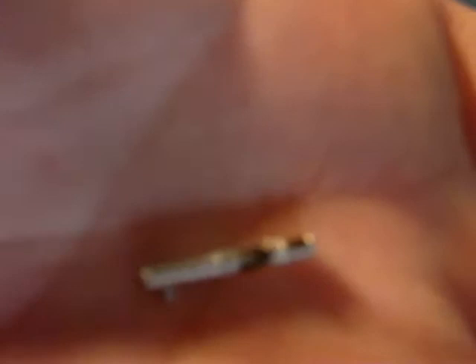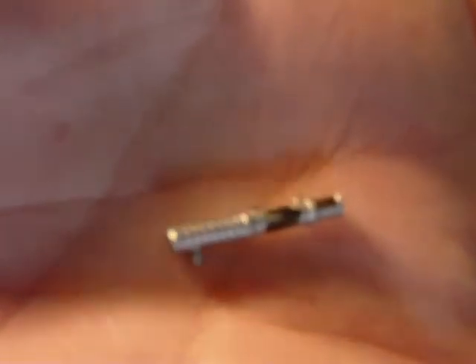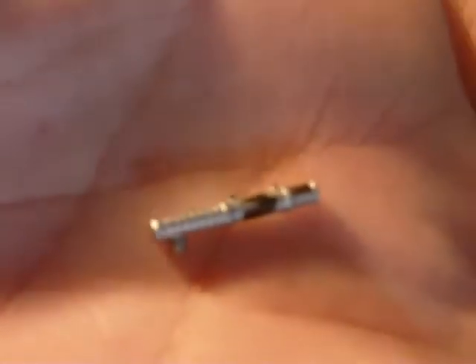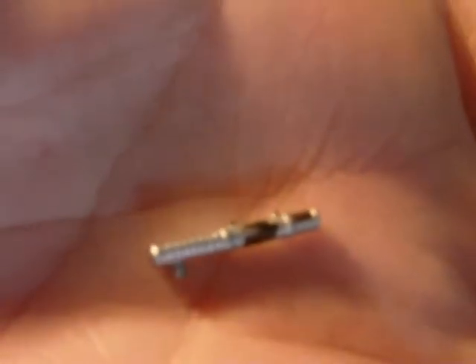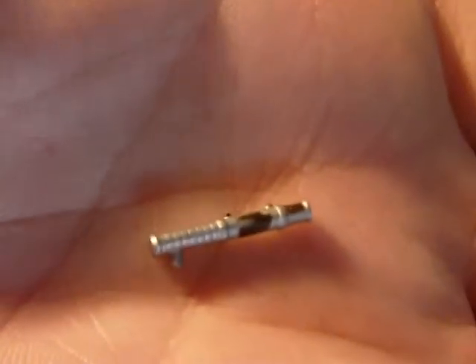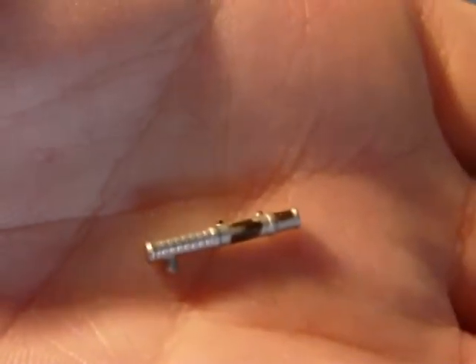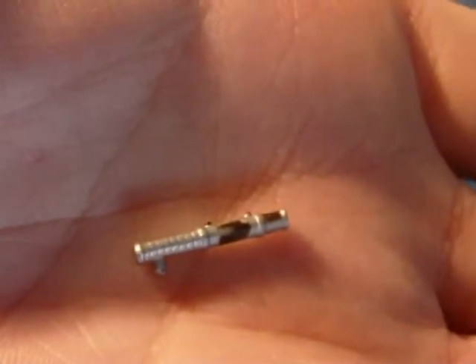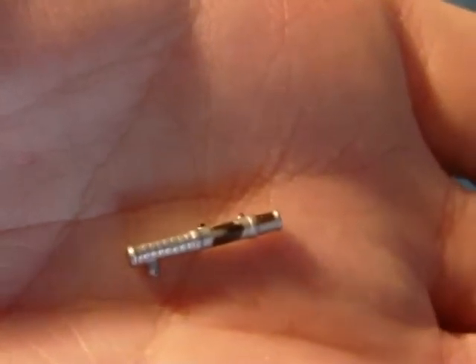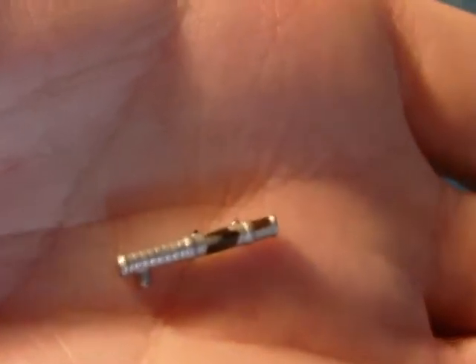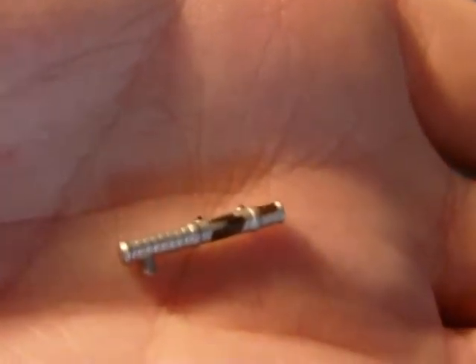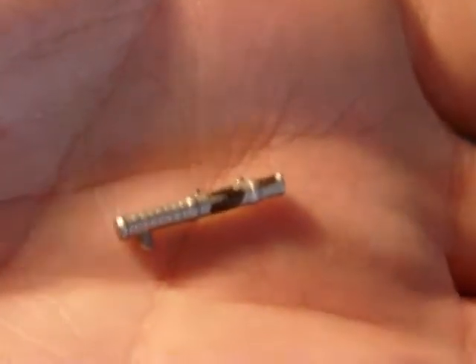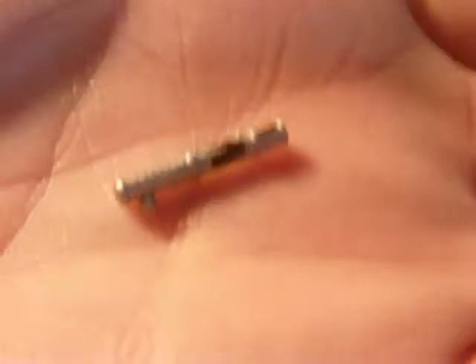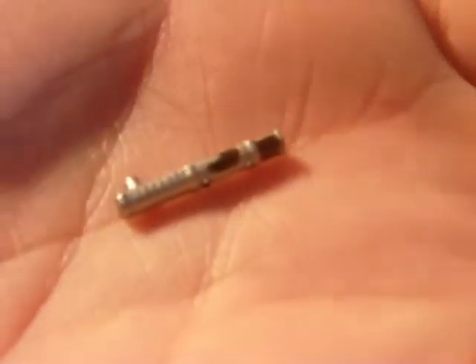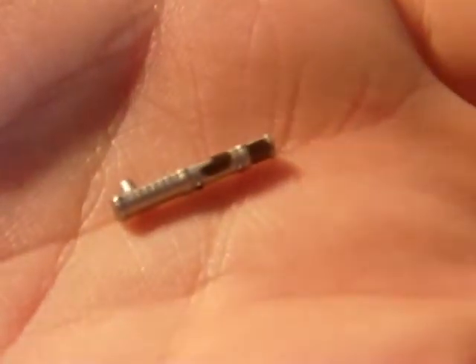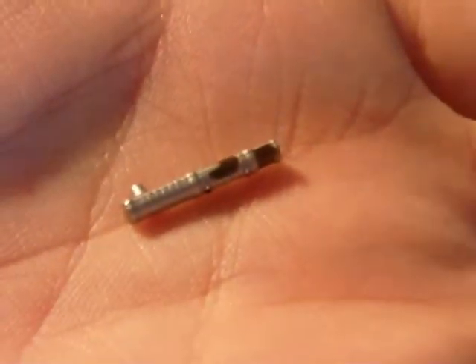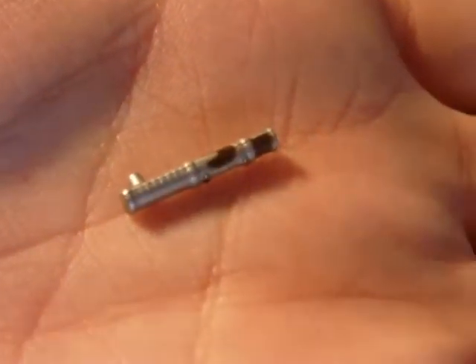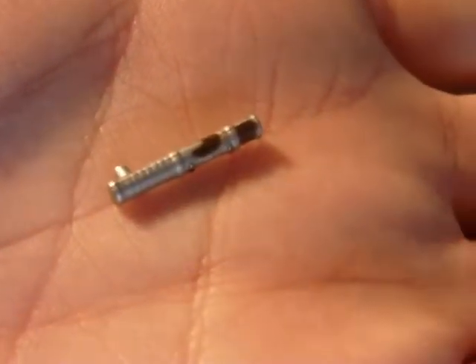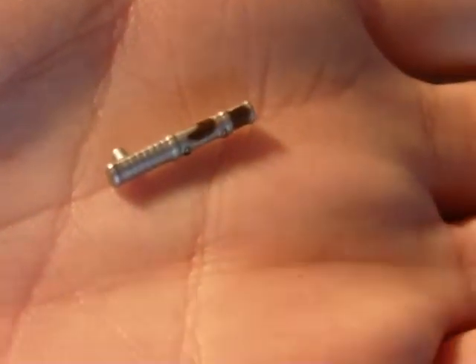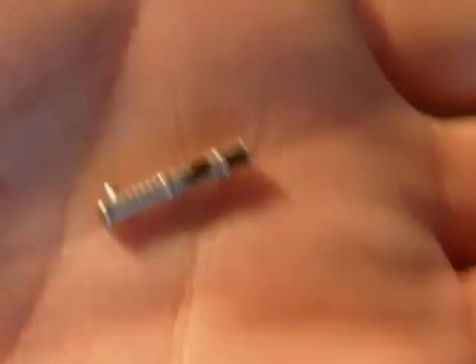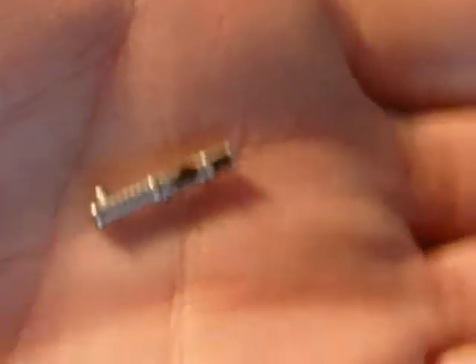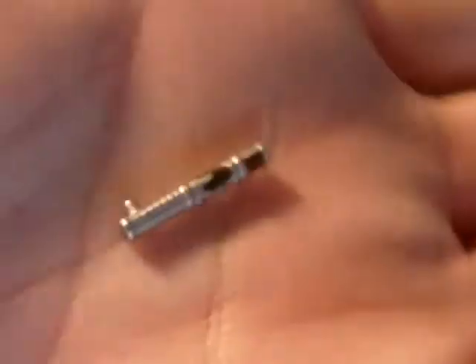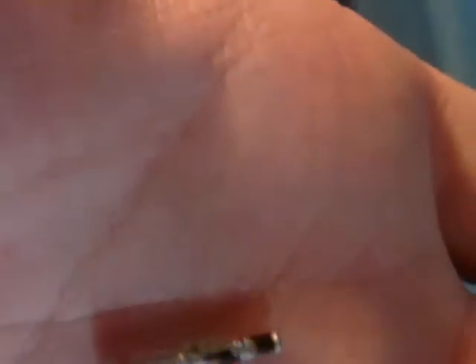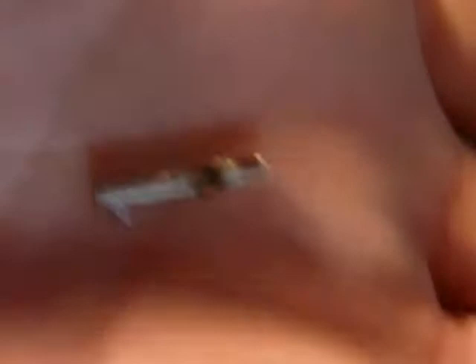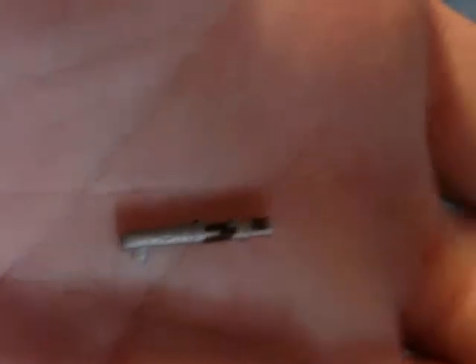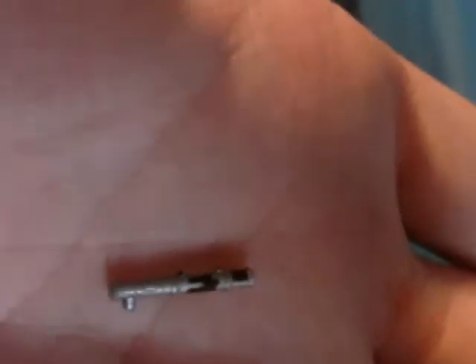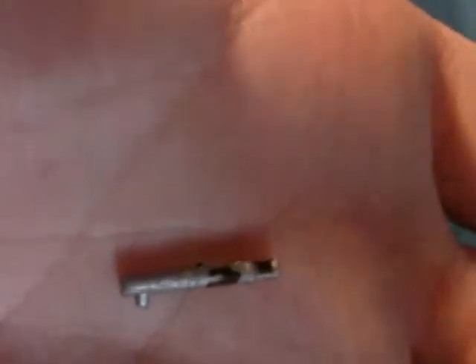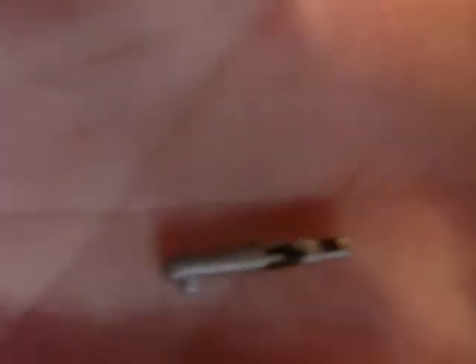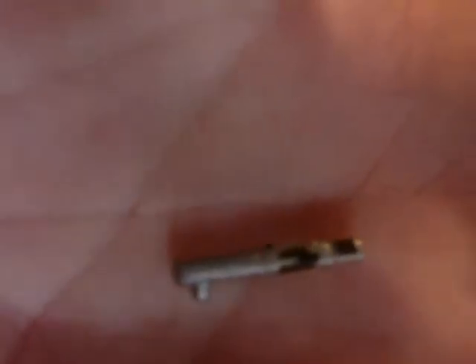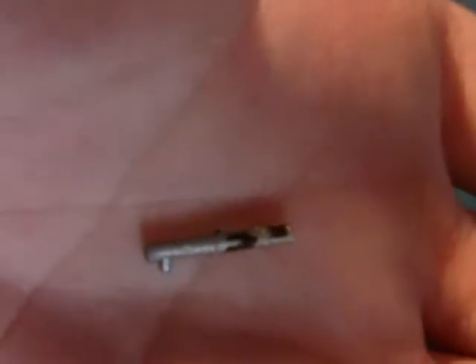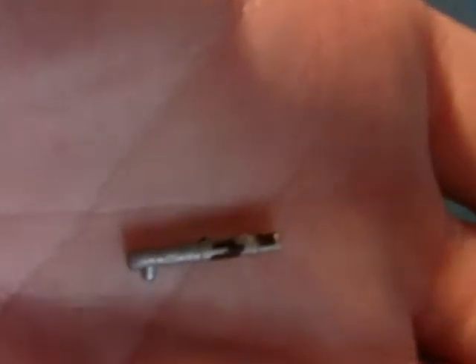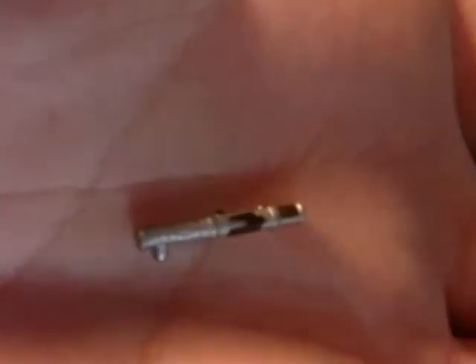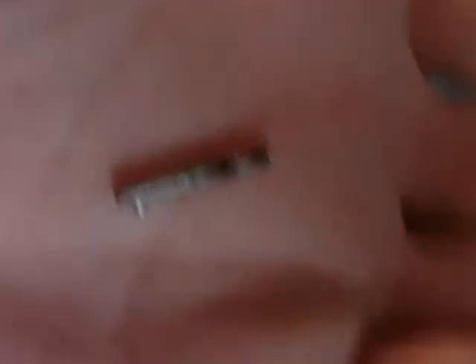The lightsaber hilt sort of reminds you a little bit of Qui-Gon's, a little bit of Obi-Wan's. There's only so much you can do with lightsaber hilts, but it's very nice.